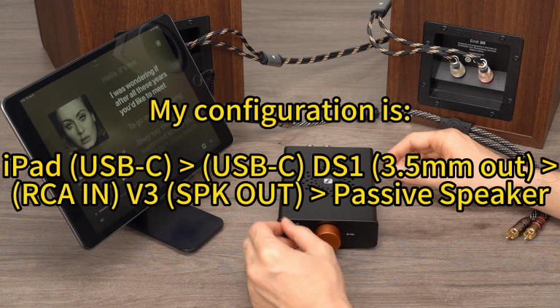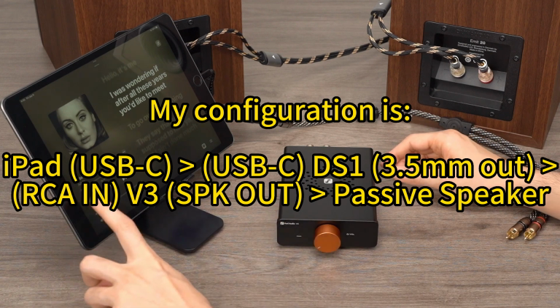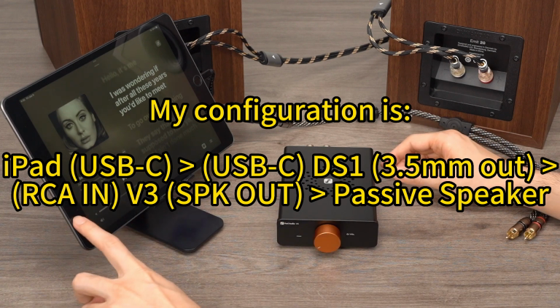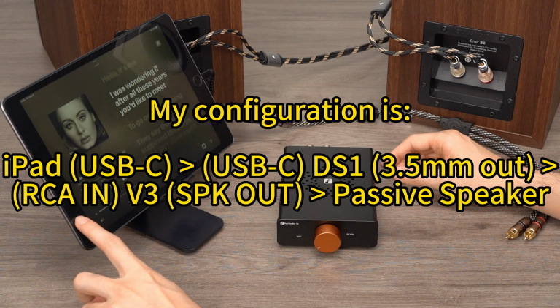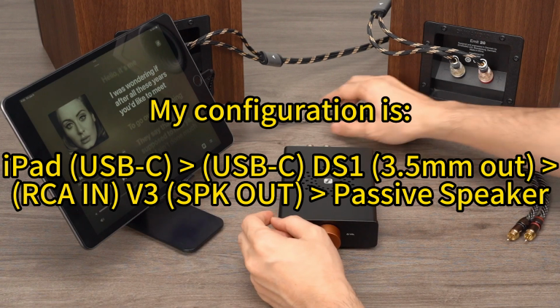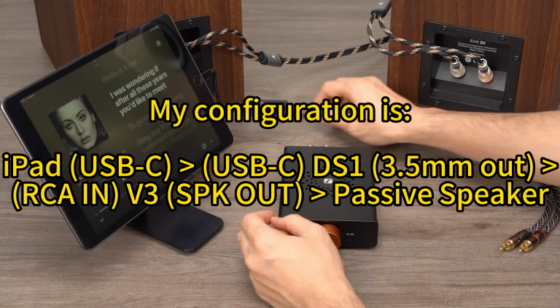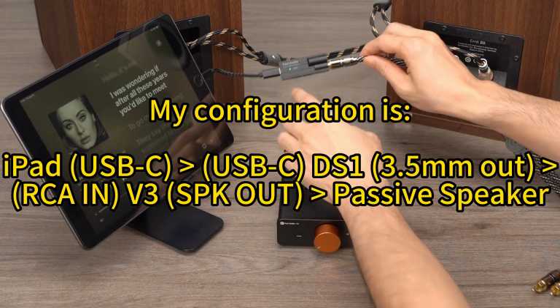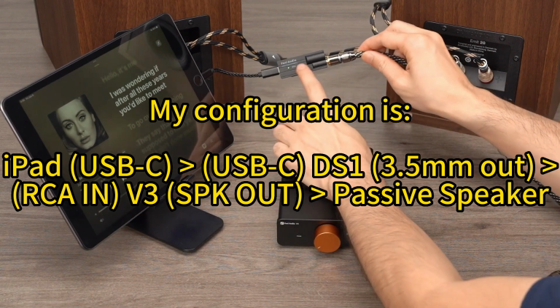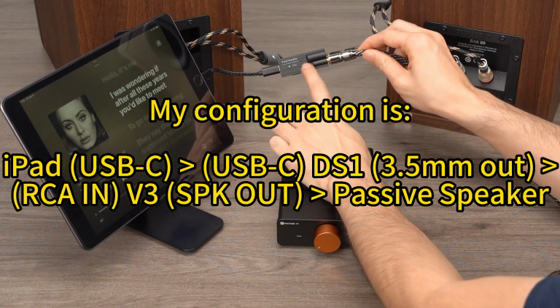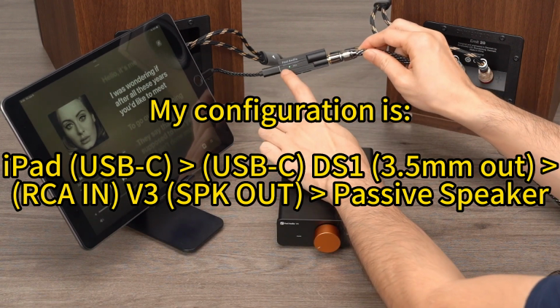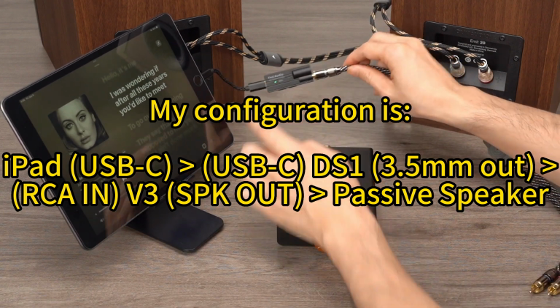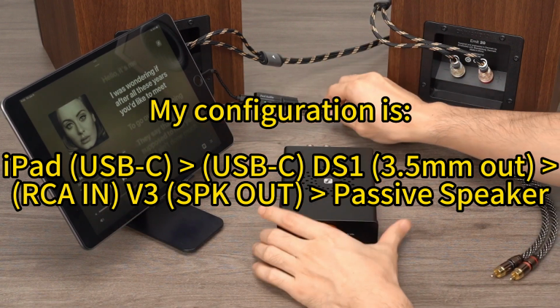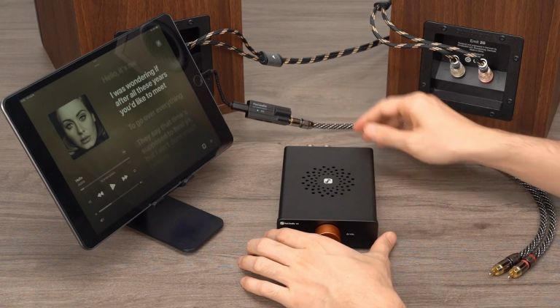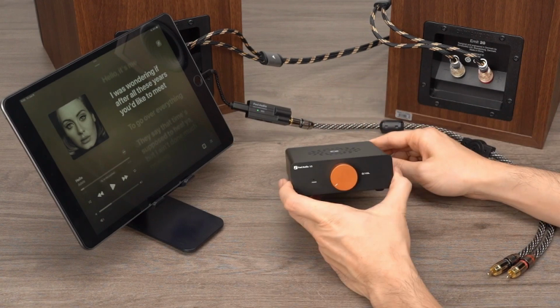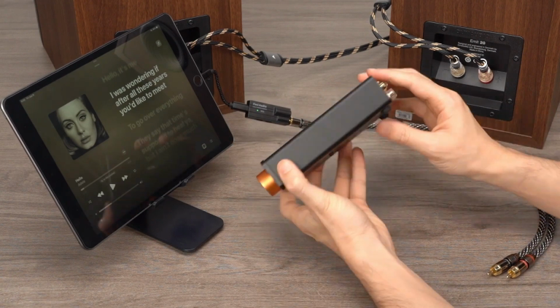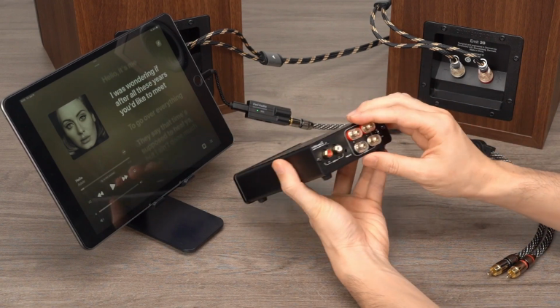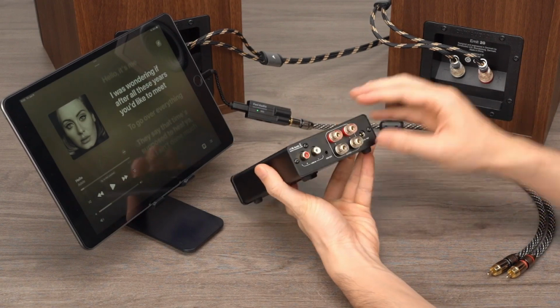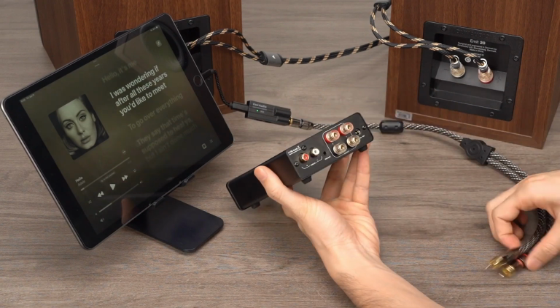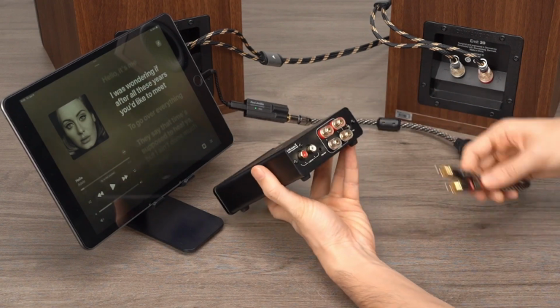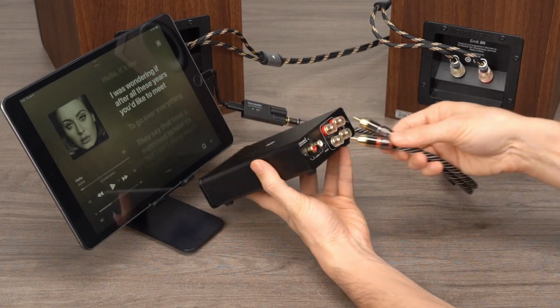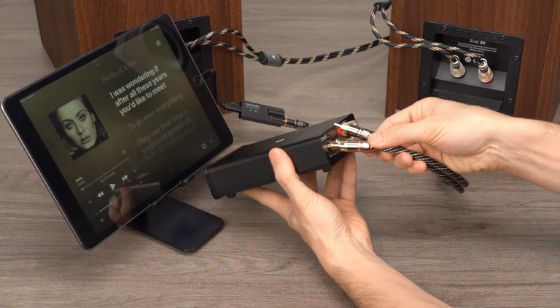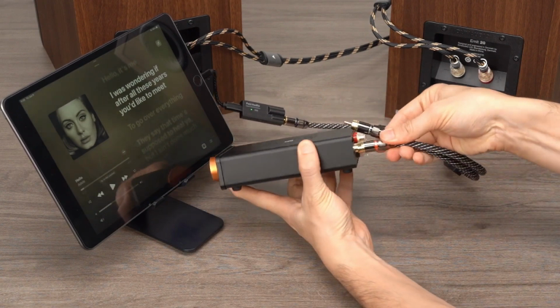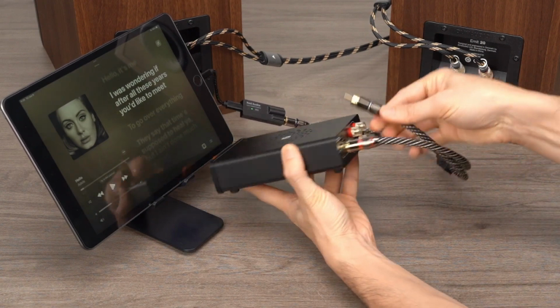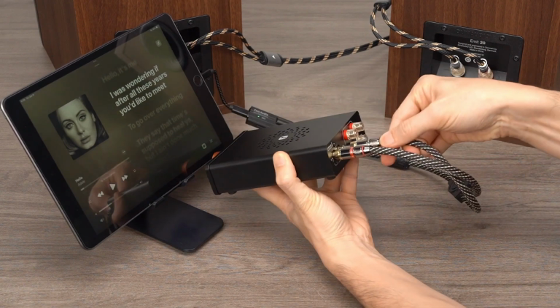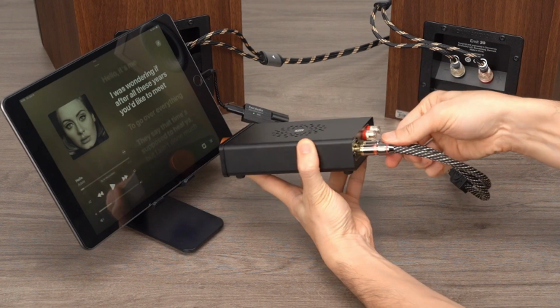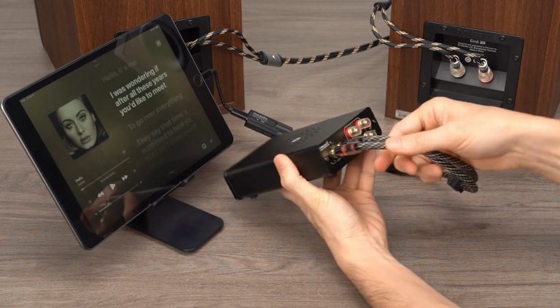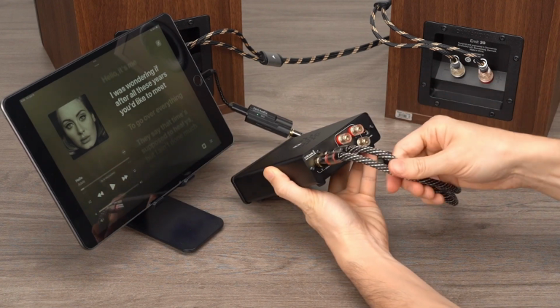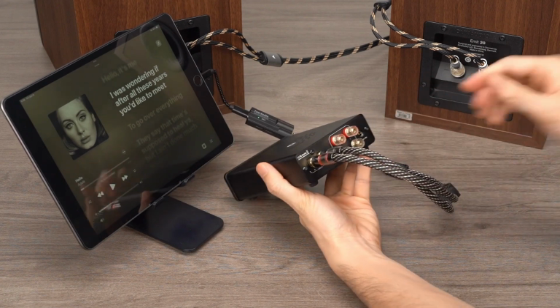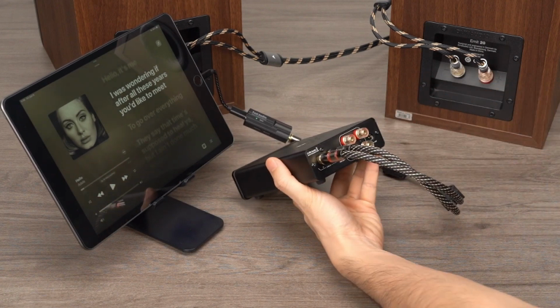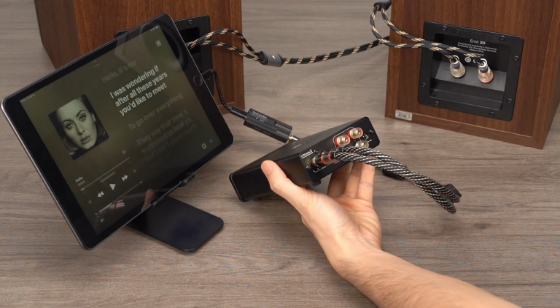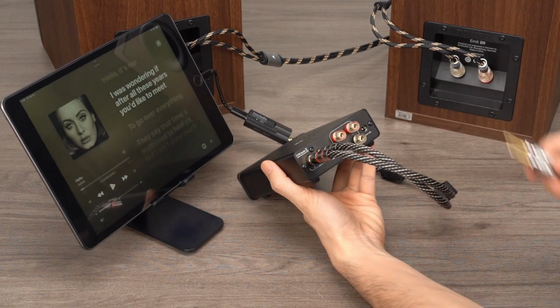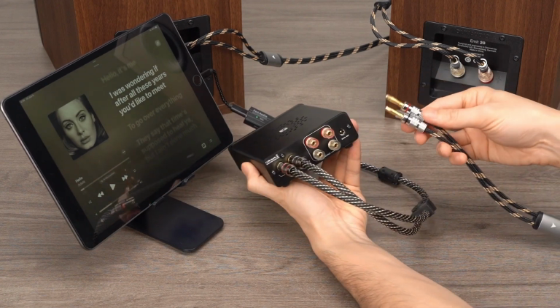The audio source being used here is an iPad, and the decoder is our DS1 USB dongle. First, connect the DS1 to the iPad with a 3.5mm to RCA cable, and then connect it to the RCA terminals of the V3.